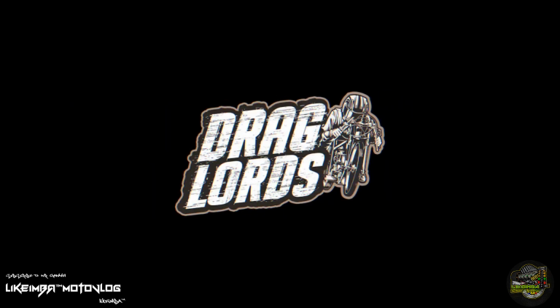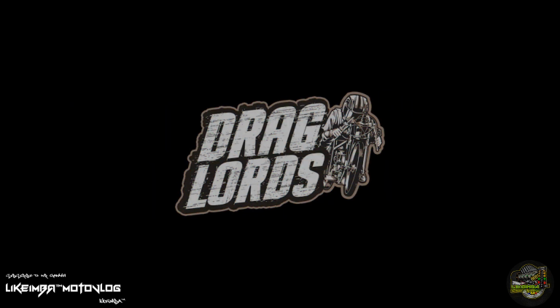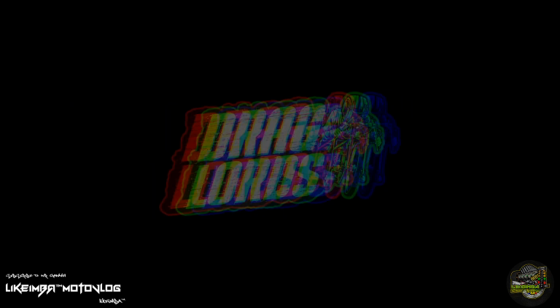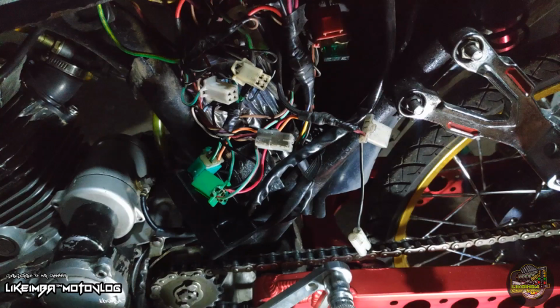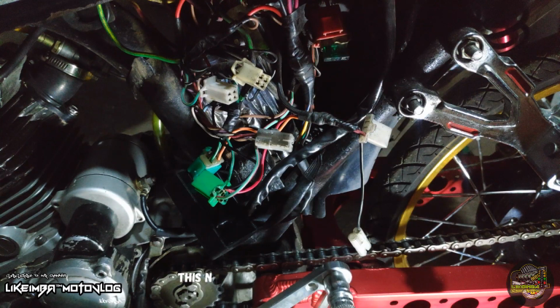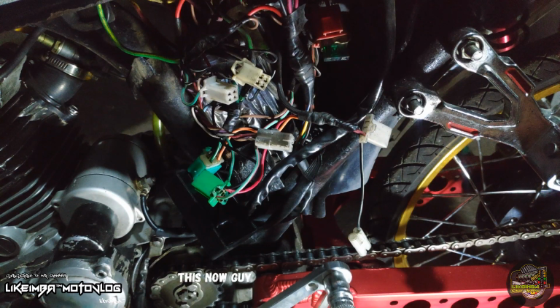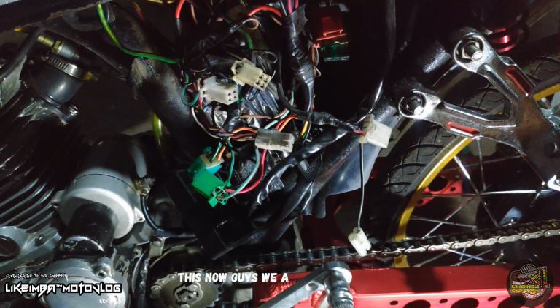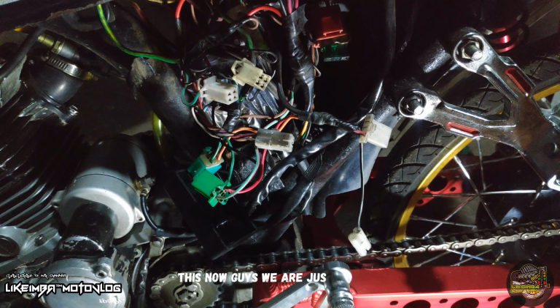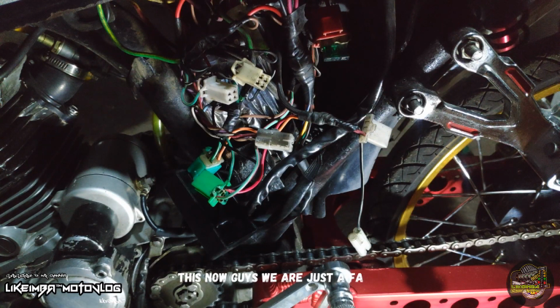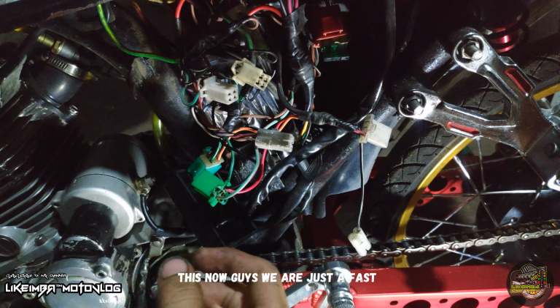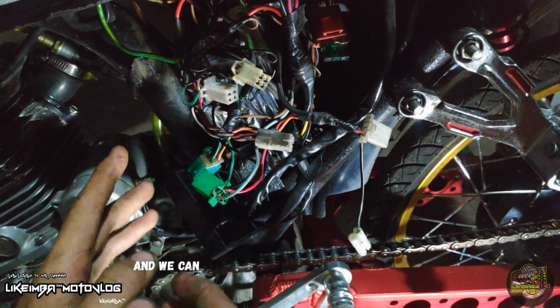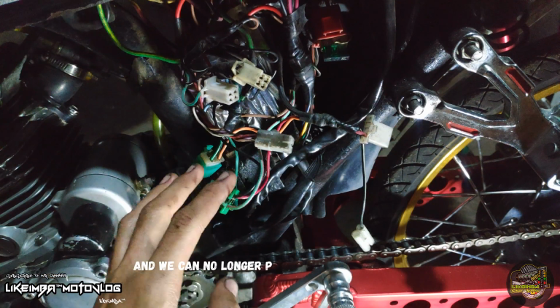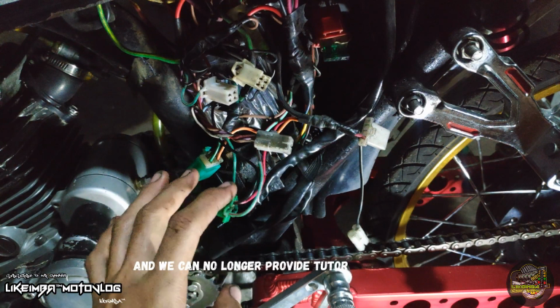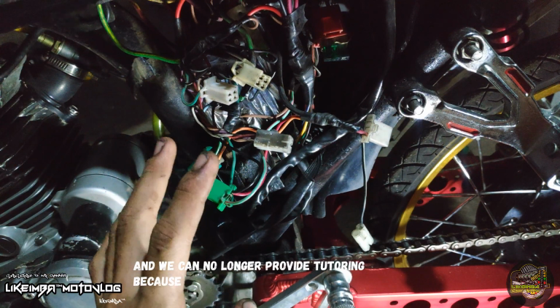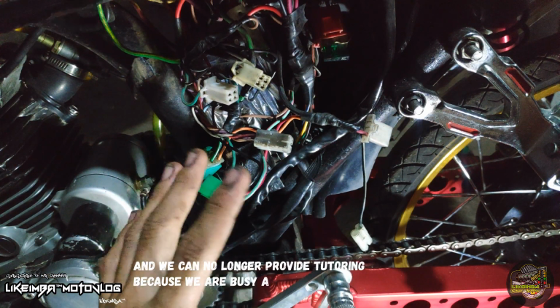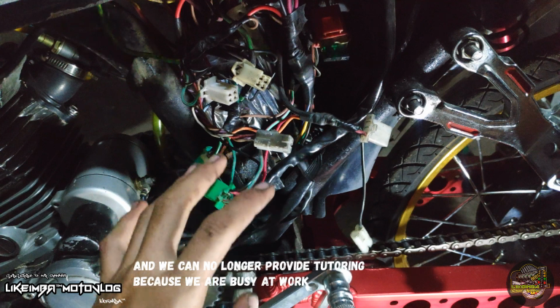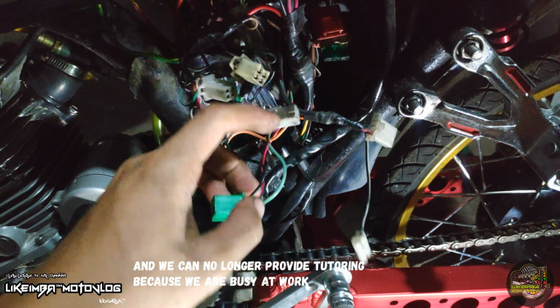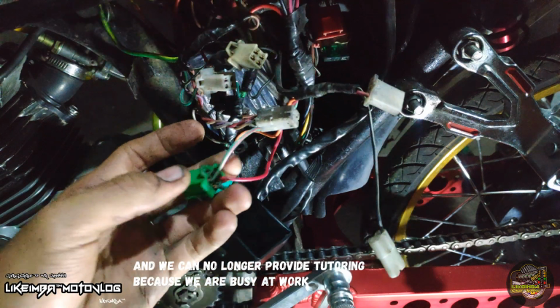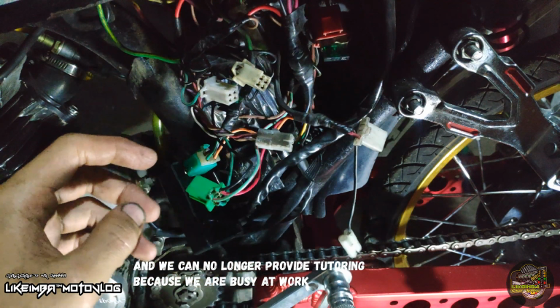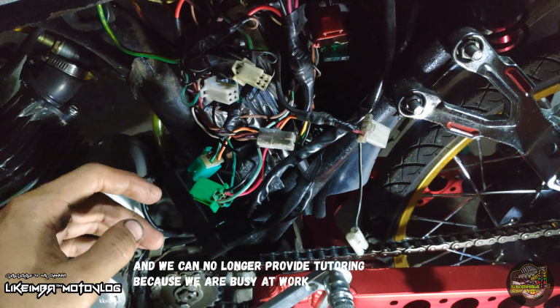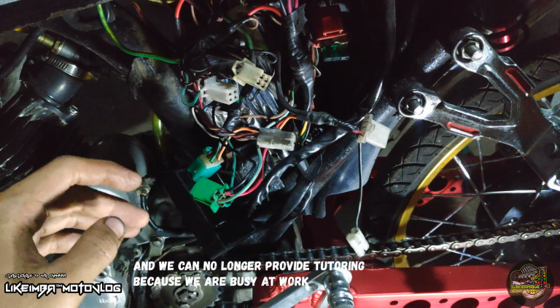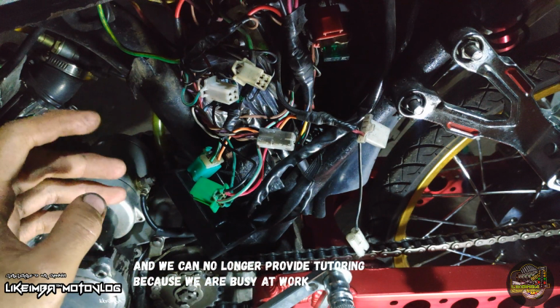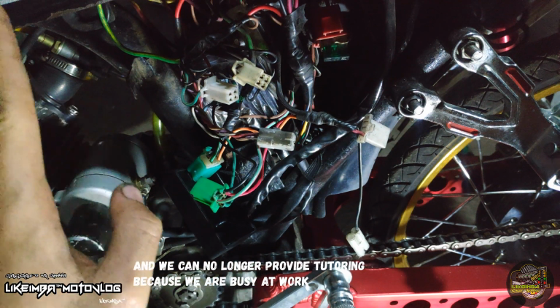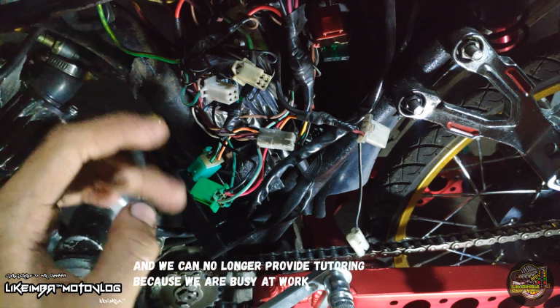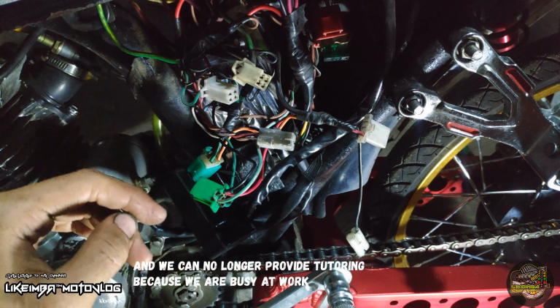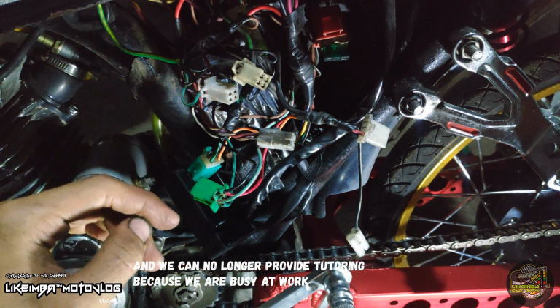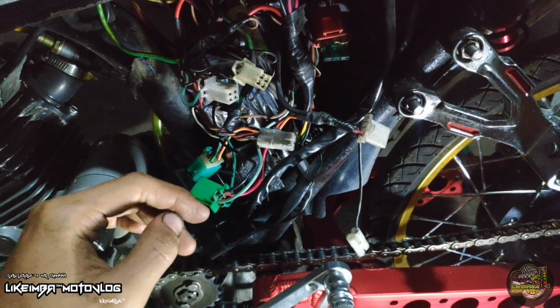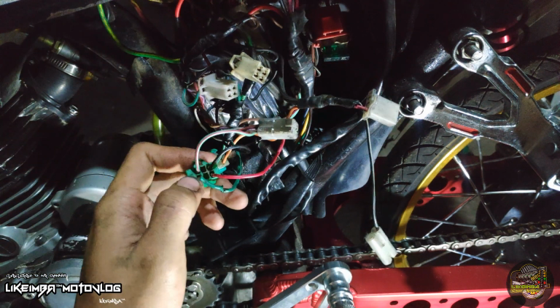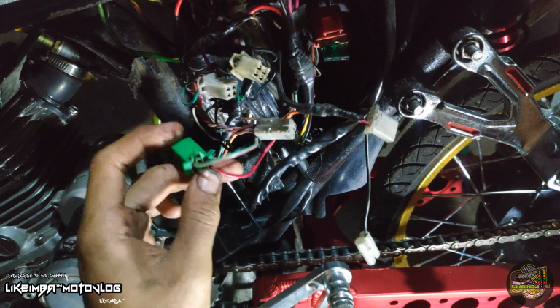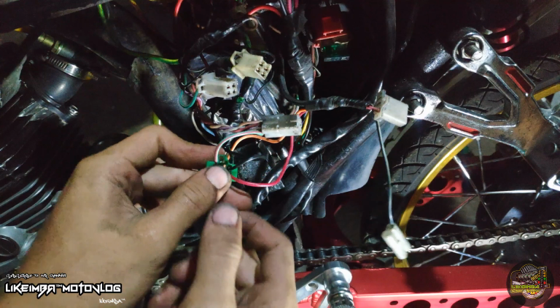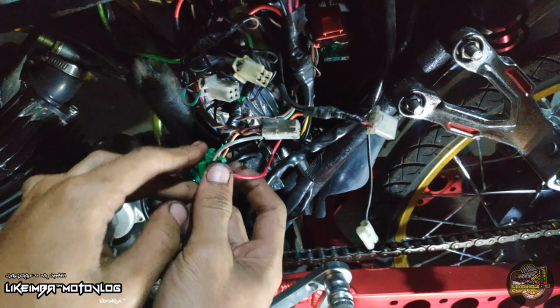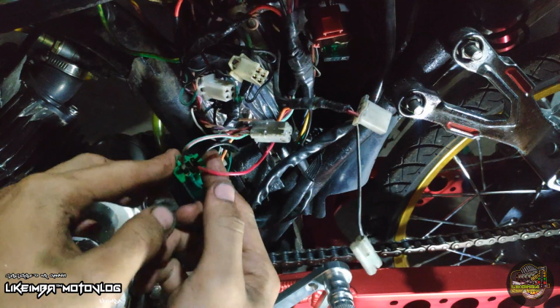Ito ngayon guys, isang mabilisan lang tayo. Di na tayo makapagbigay sa inyo ng tutorial dahil busy na tayo sa trabaho. Tuwing Friday yung day off ko, ito yung iano ko muna sa inyo.